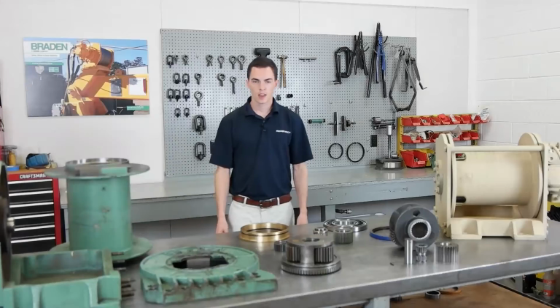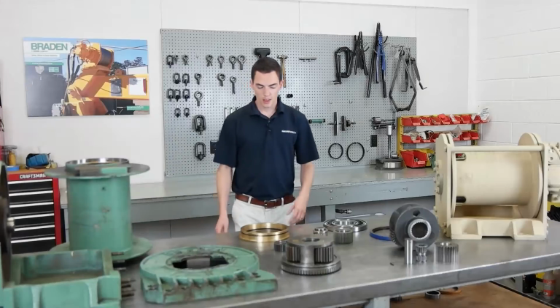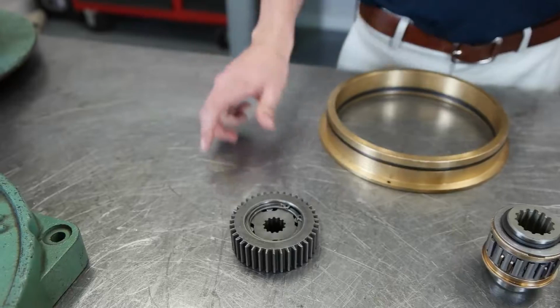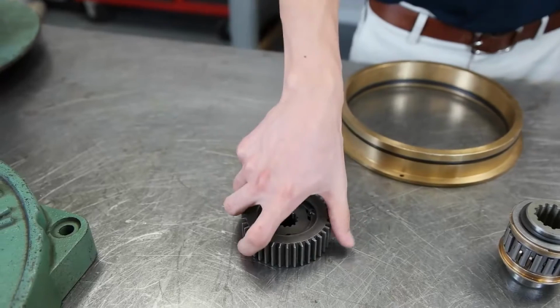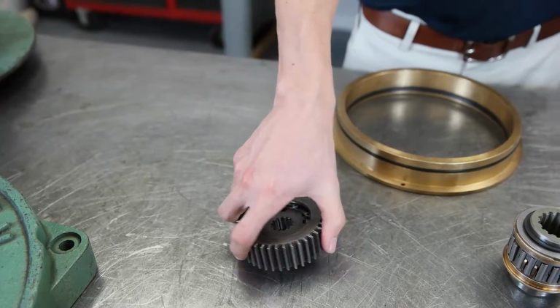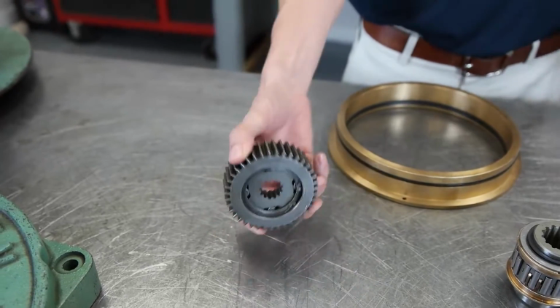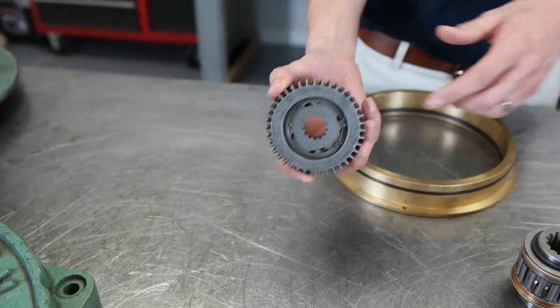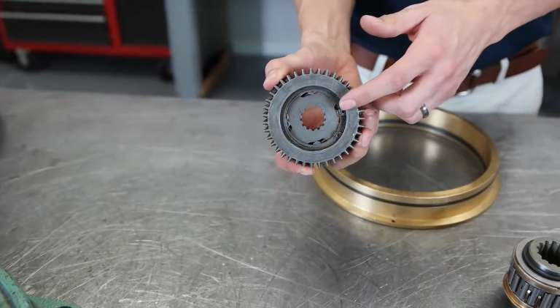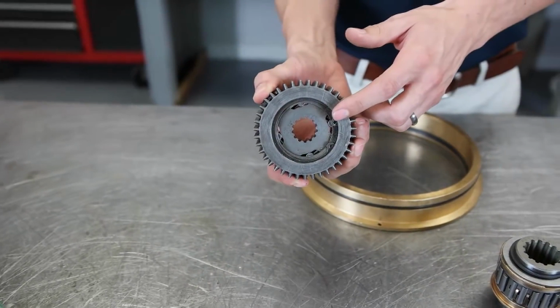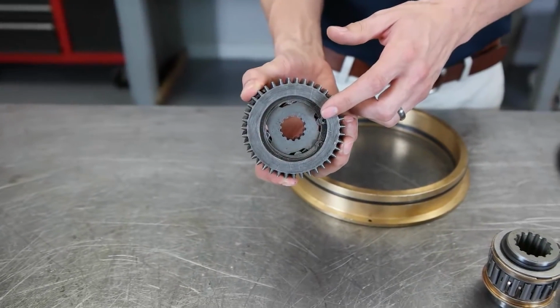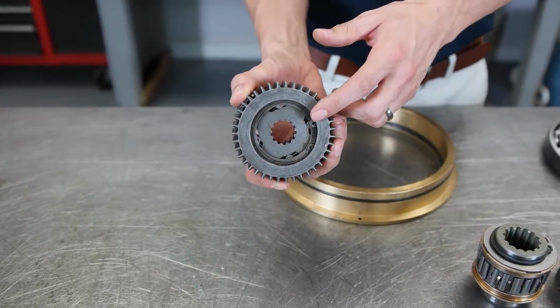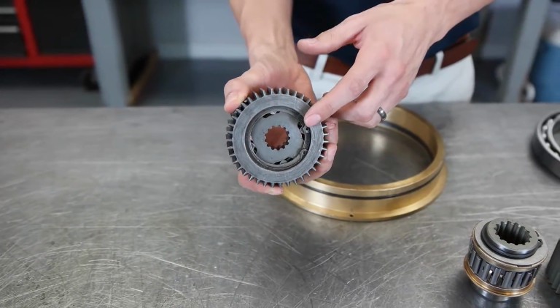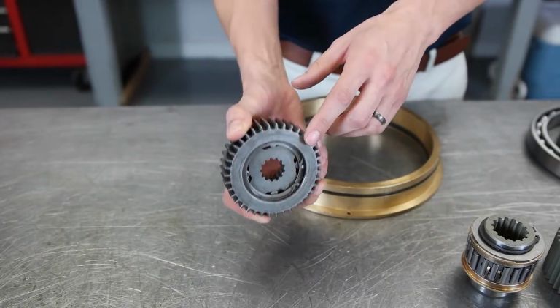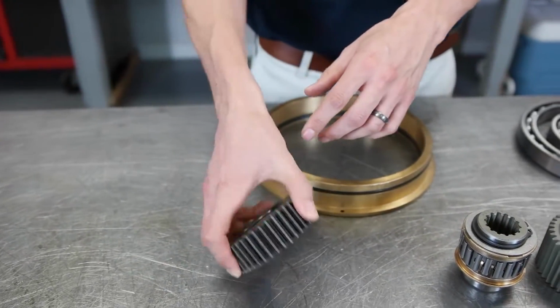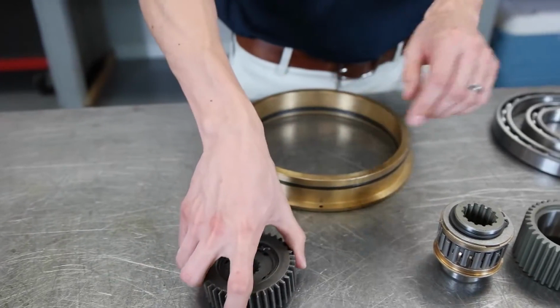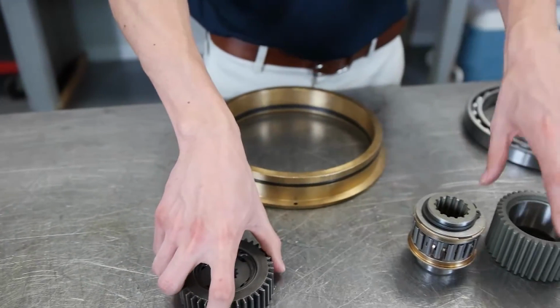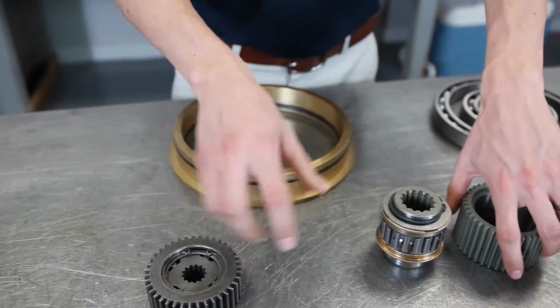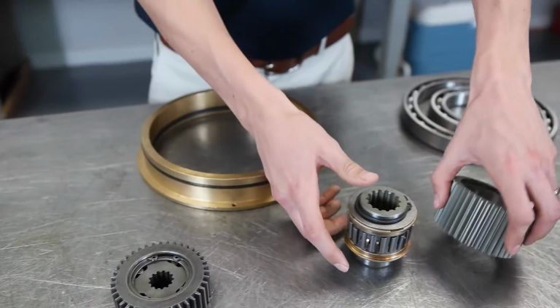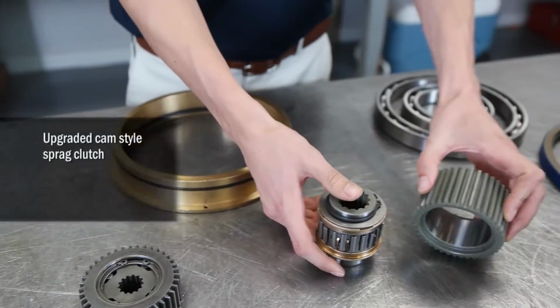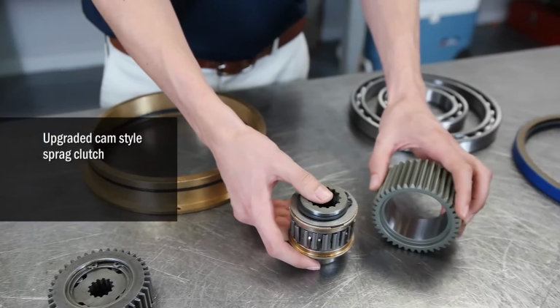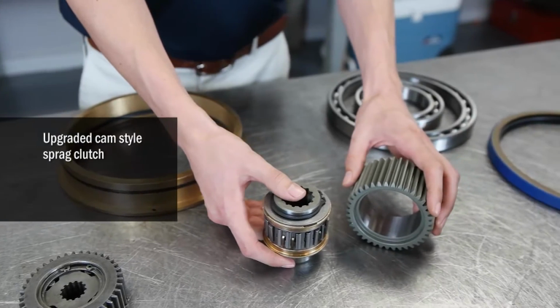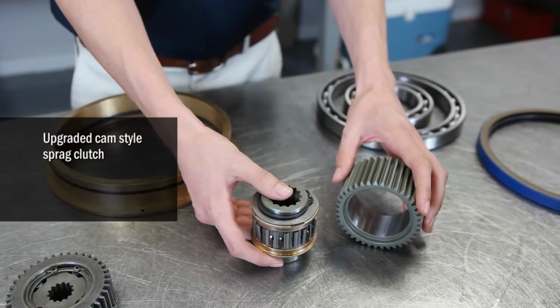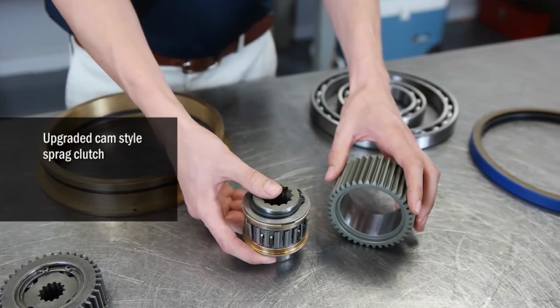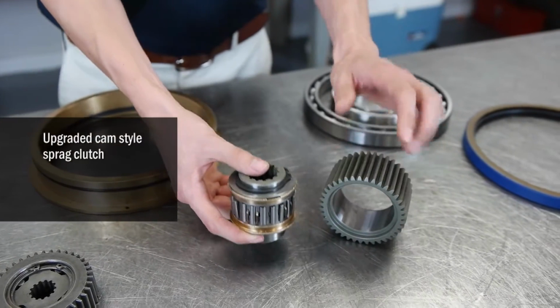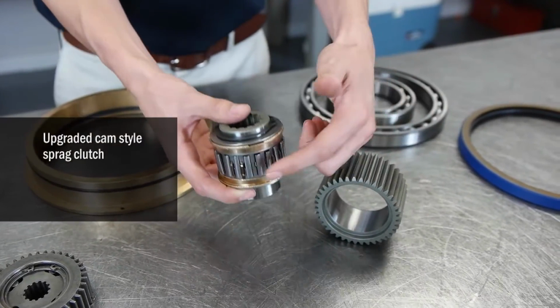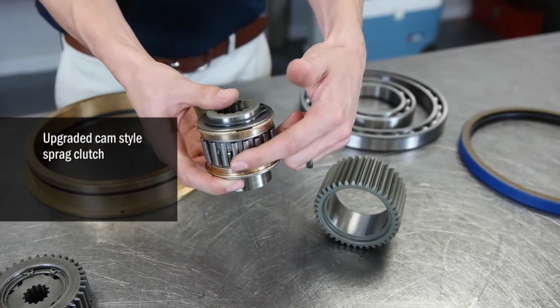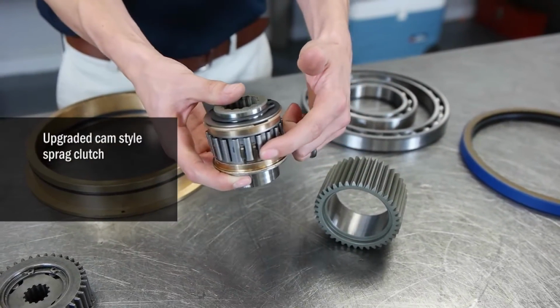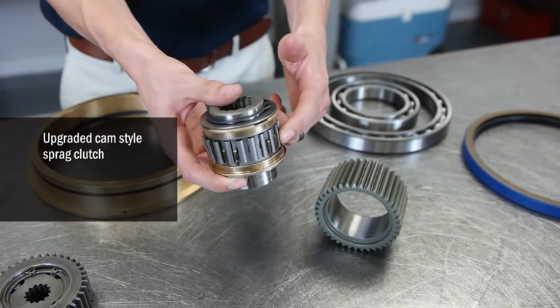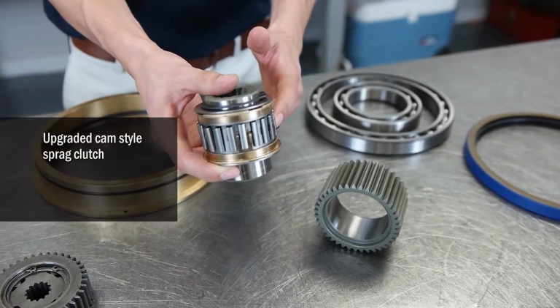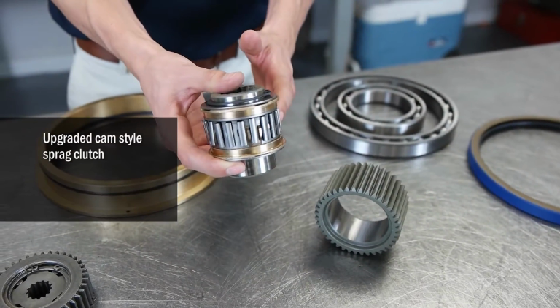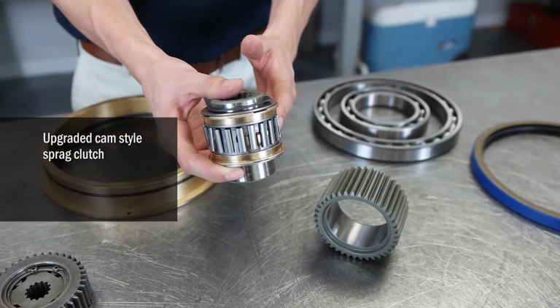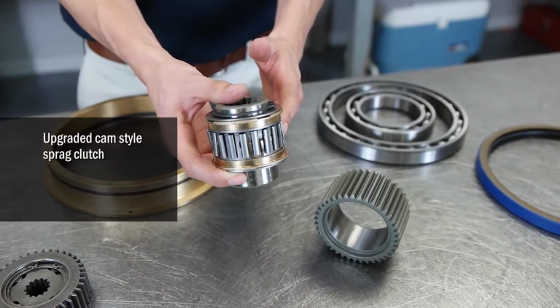The ramp and roller style brake clutch has been upgraded to the PD12C and PD15B cam style sprag clutch.